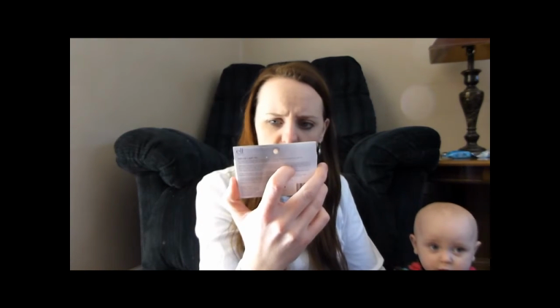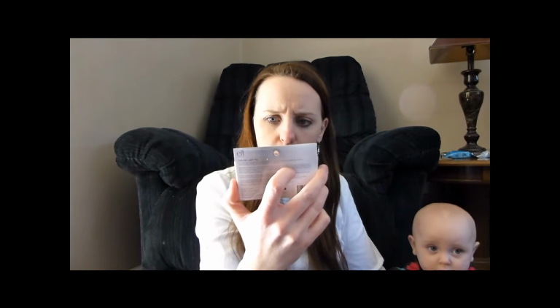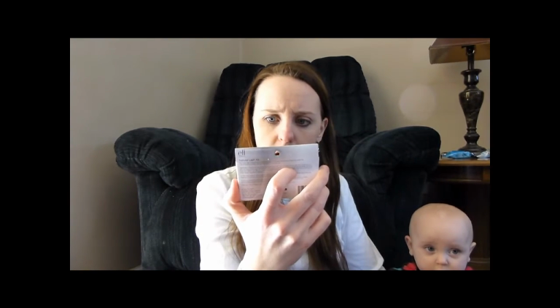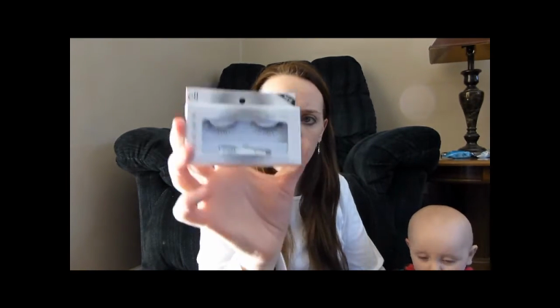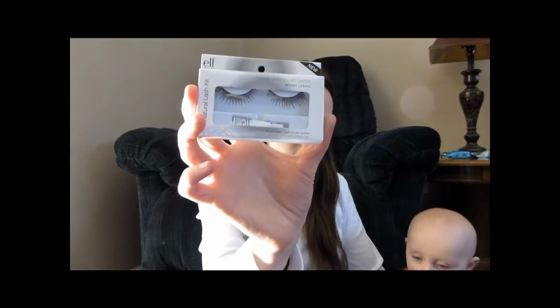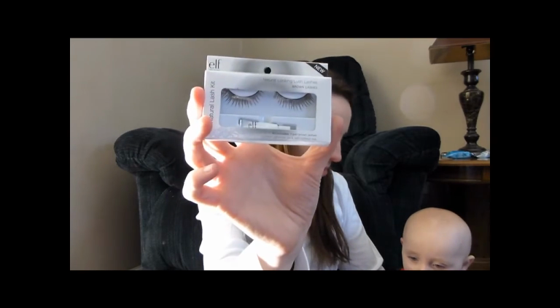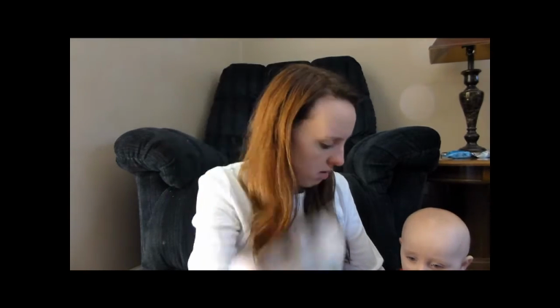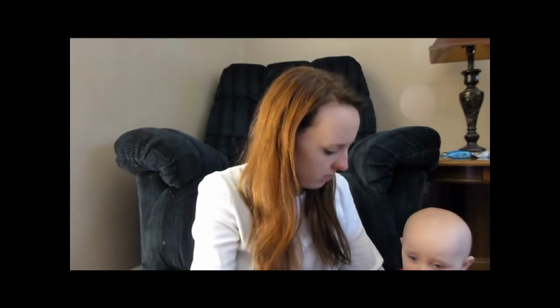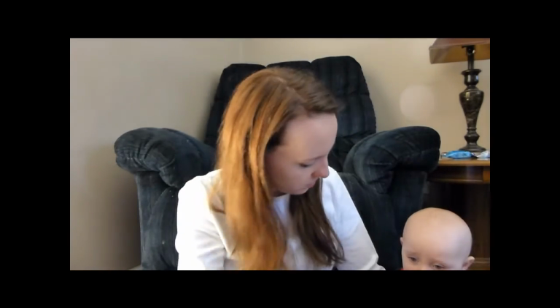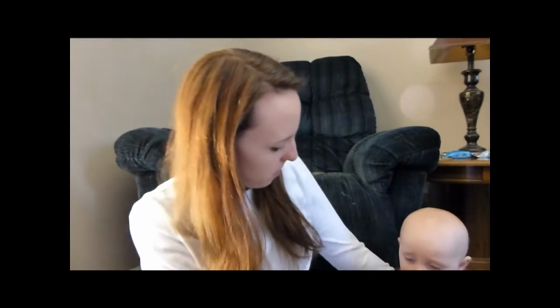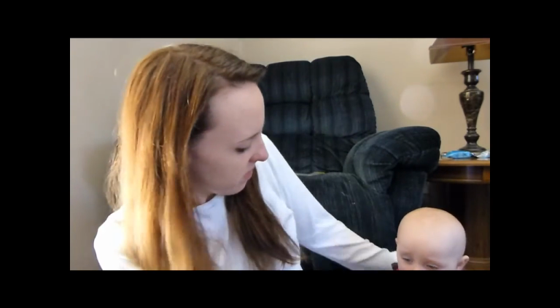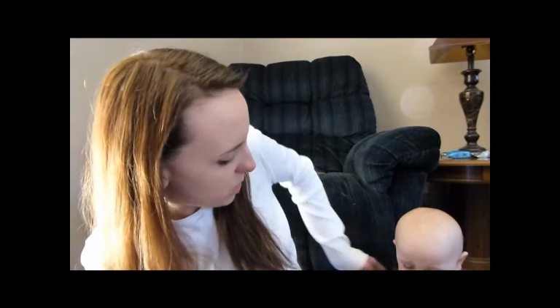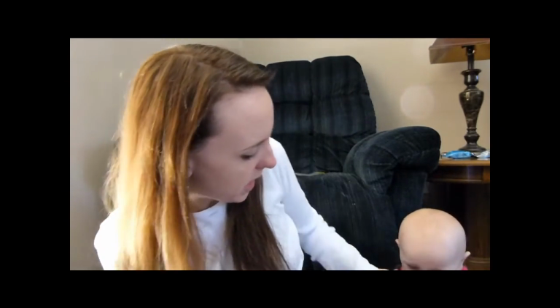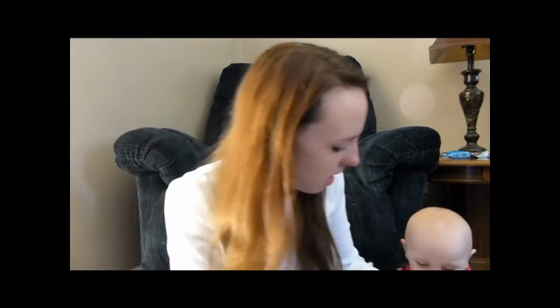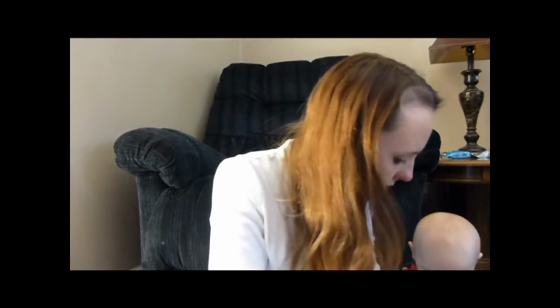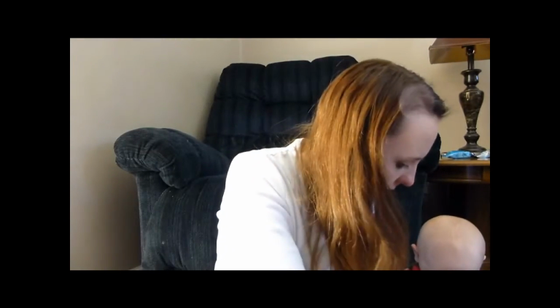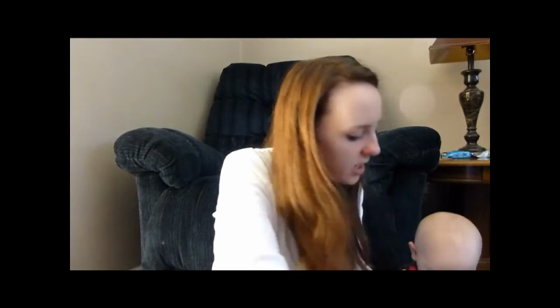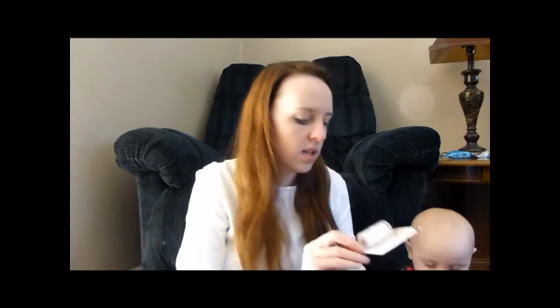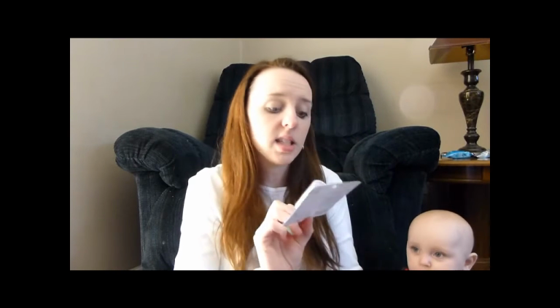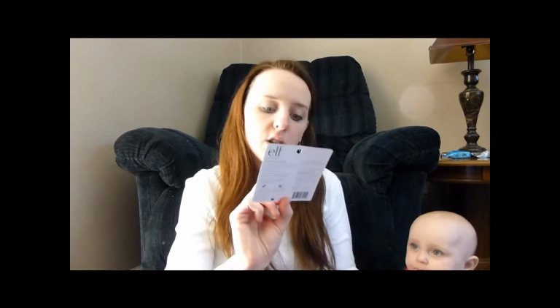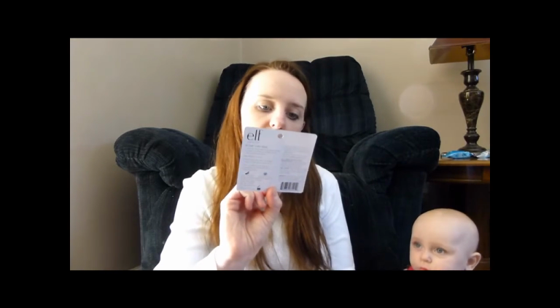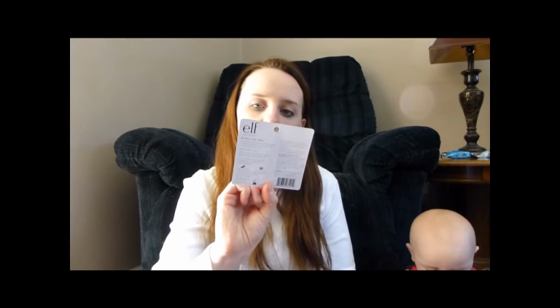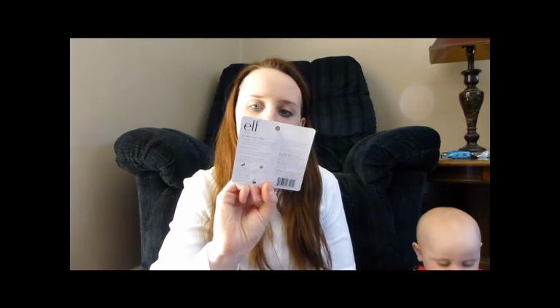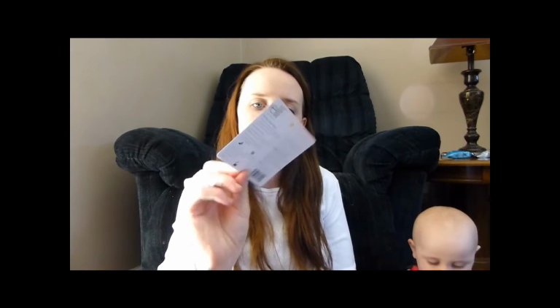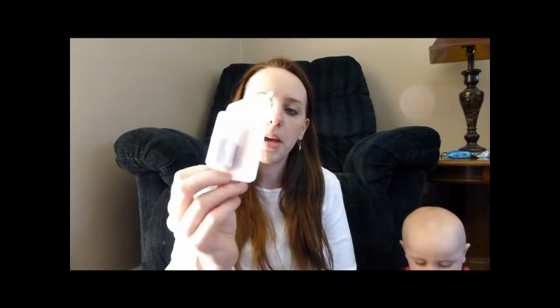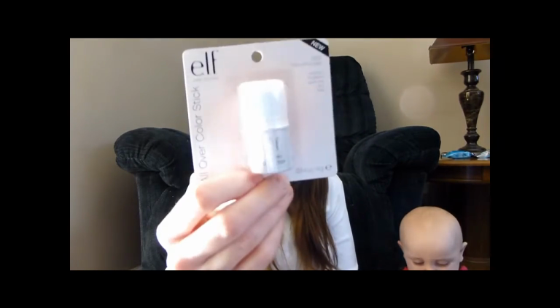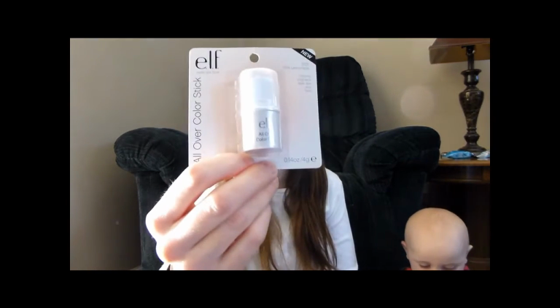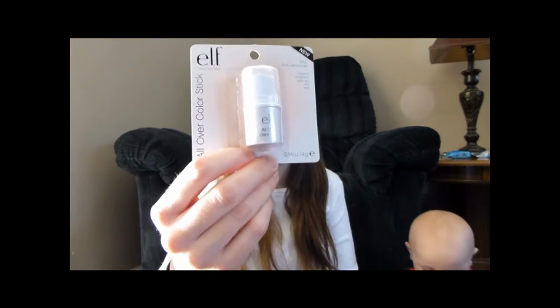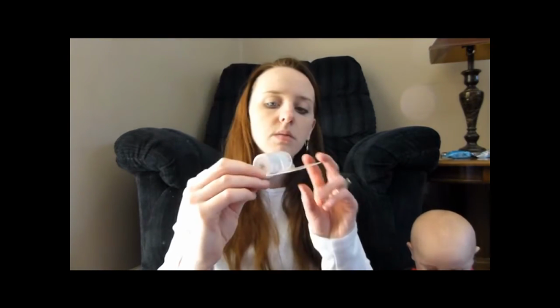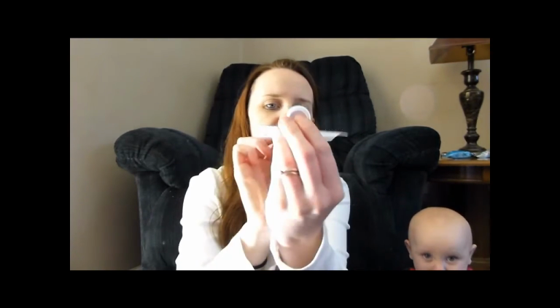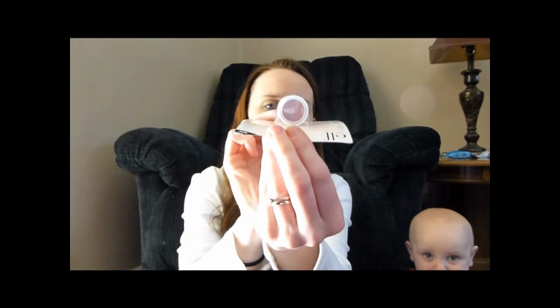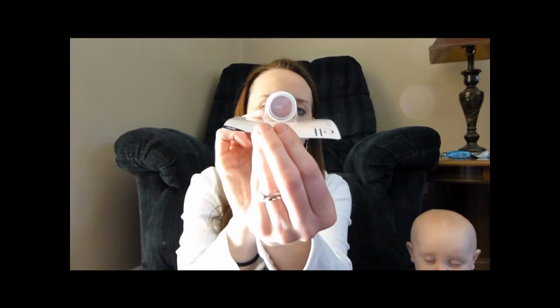These are brown. This I got for Christmas. This is an all over color stick in pink lemonade. I don't know if you can see the color there. I used to try these.